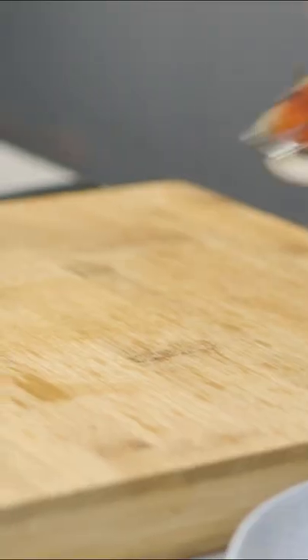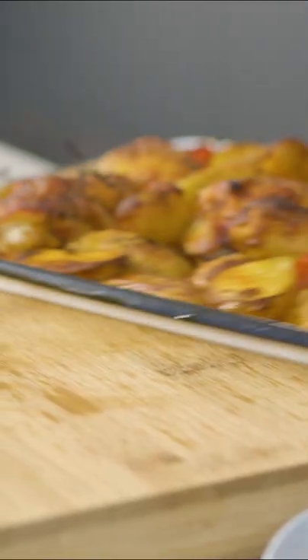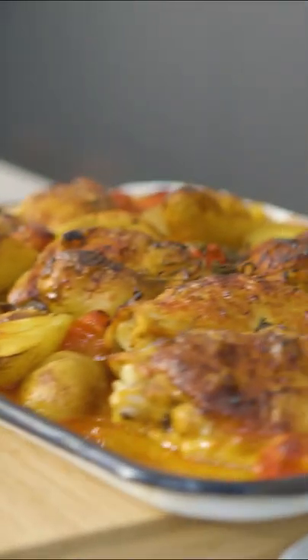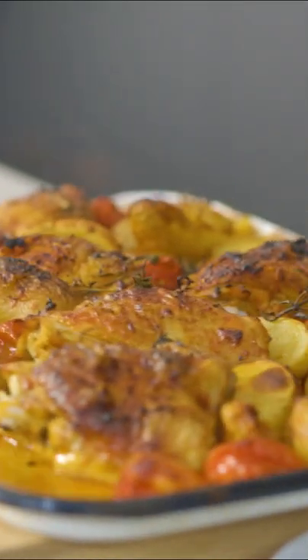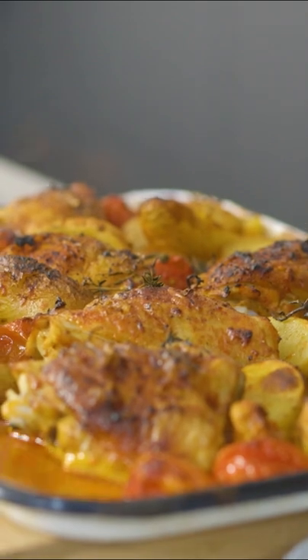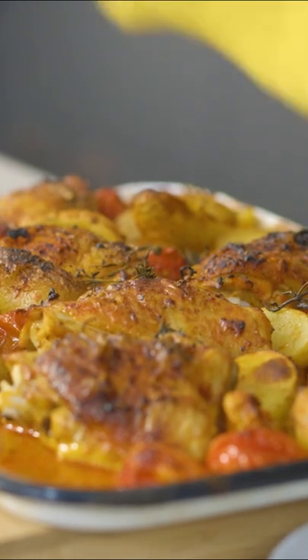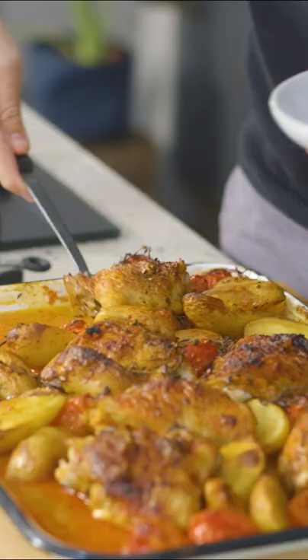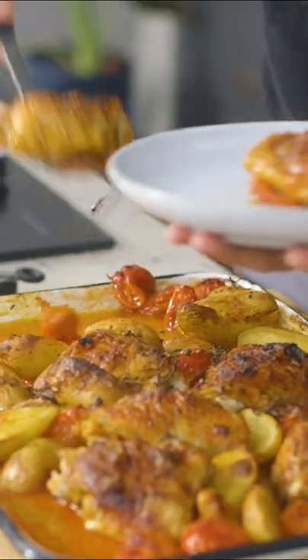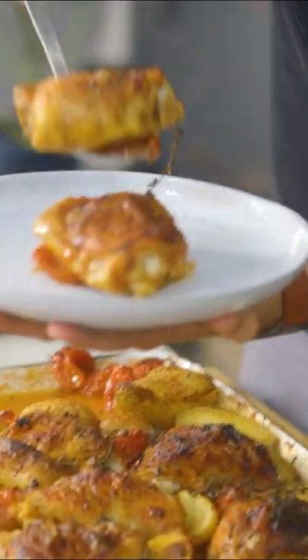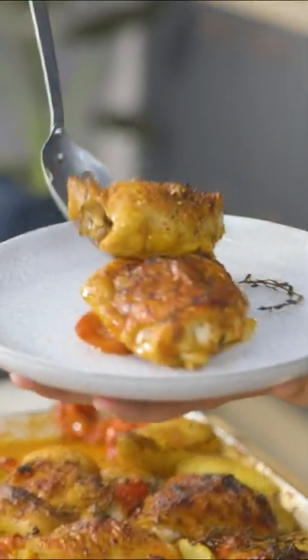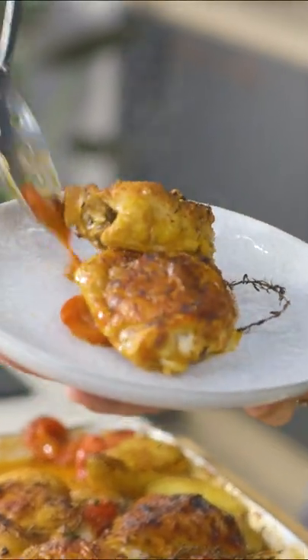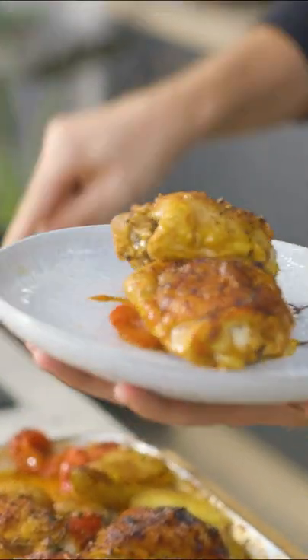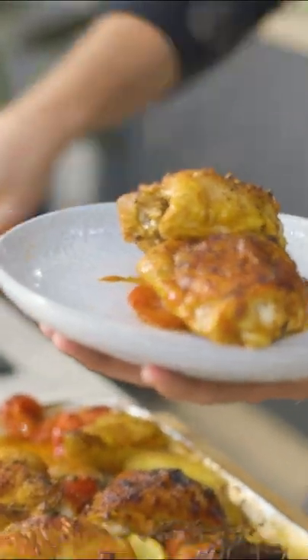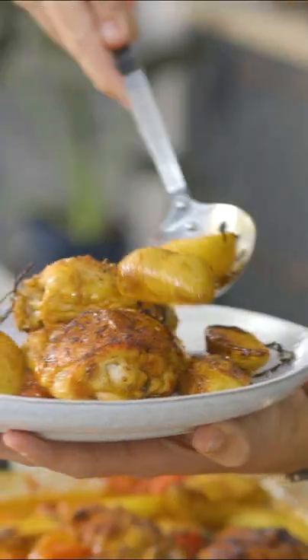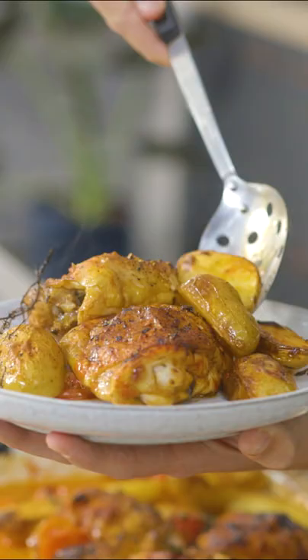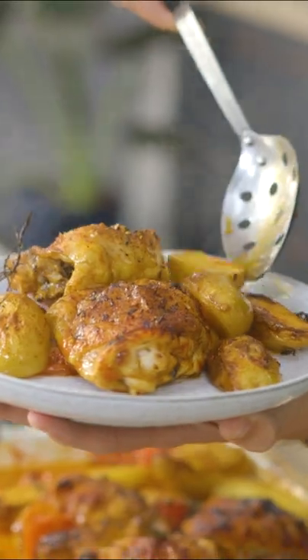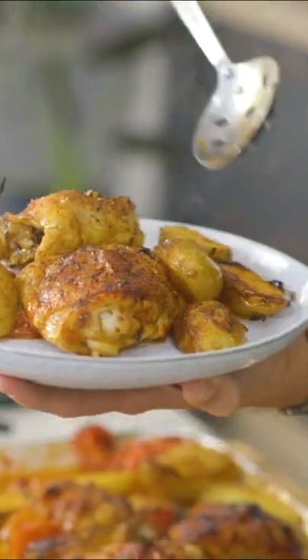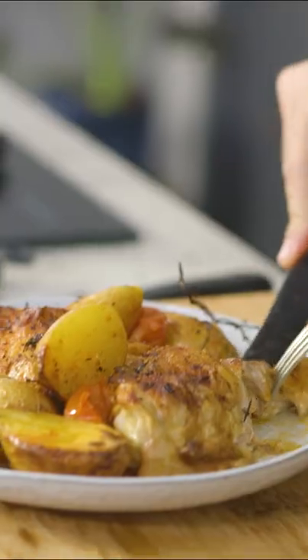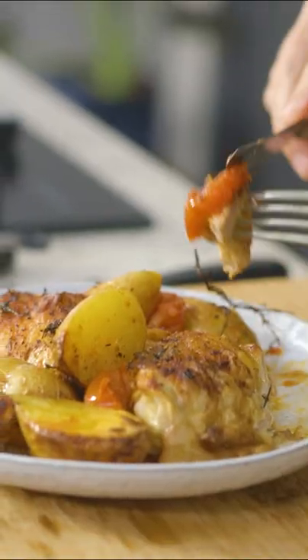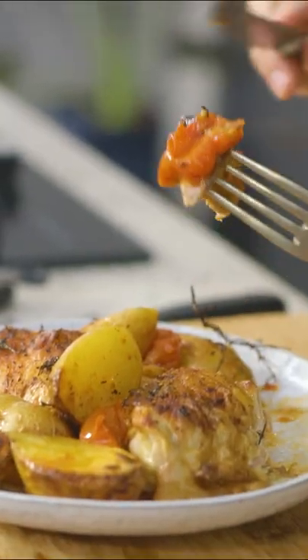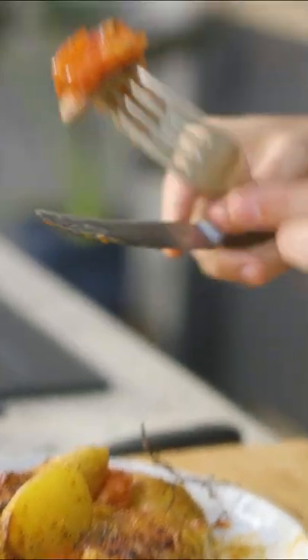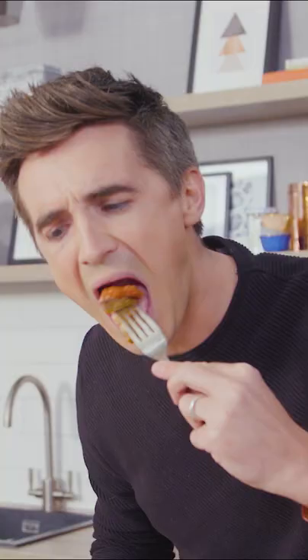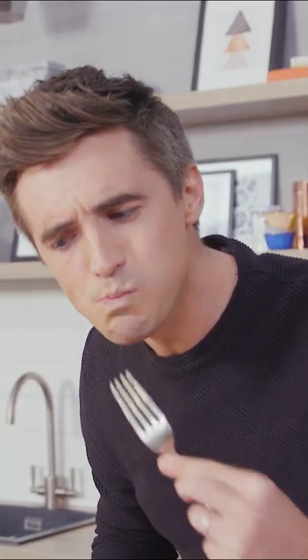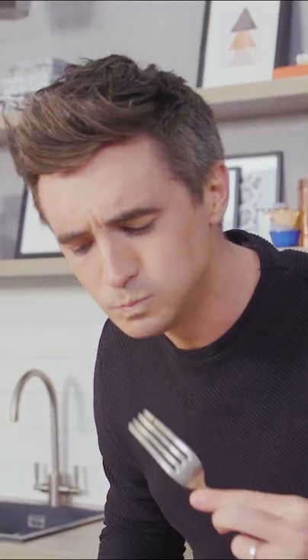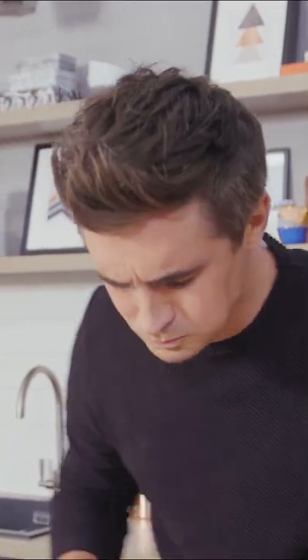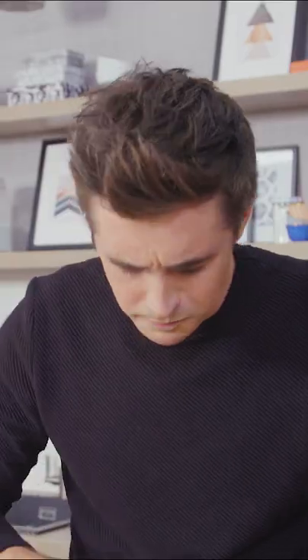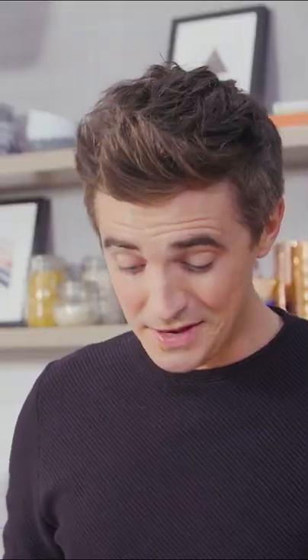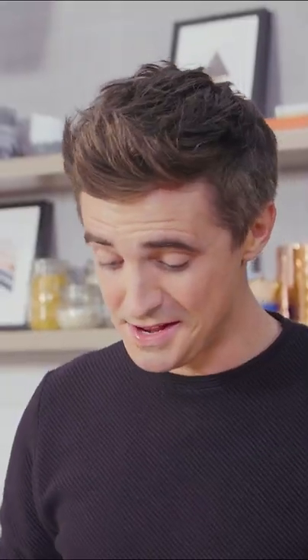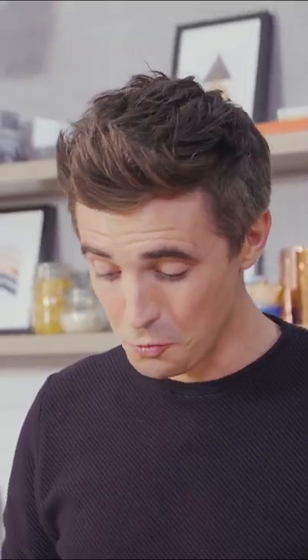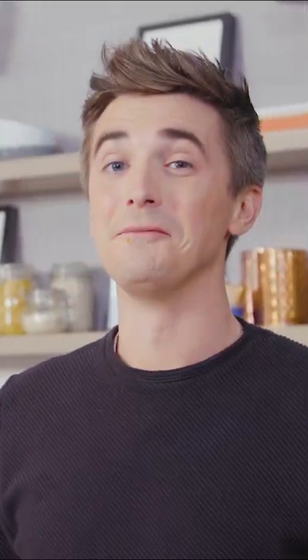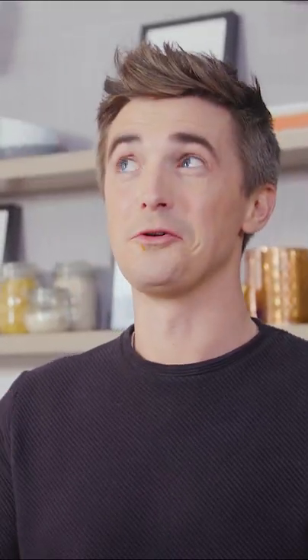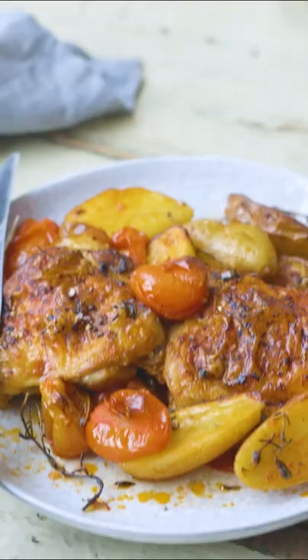This is what I'm talking about. You've got crispy chicken skin and beautifully tender pieces of potato. Let's get it up and get it served — that looks absolutely spectacular. This is a real winner-winner chicken dinner.